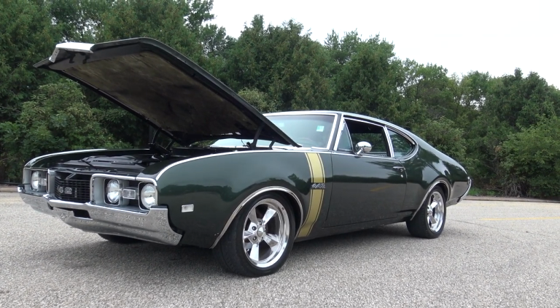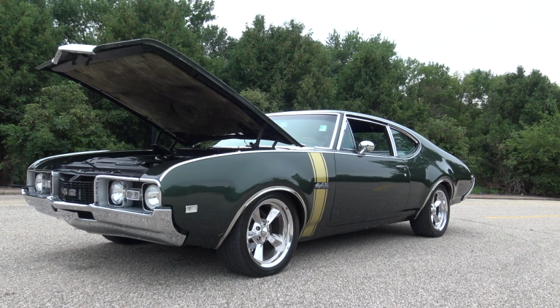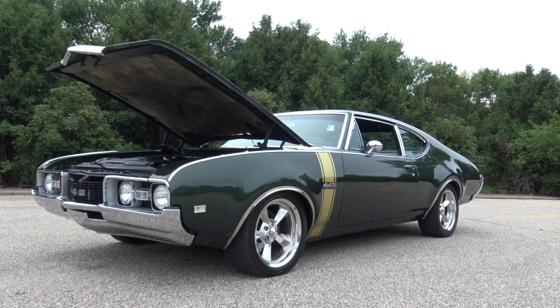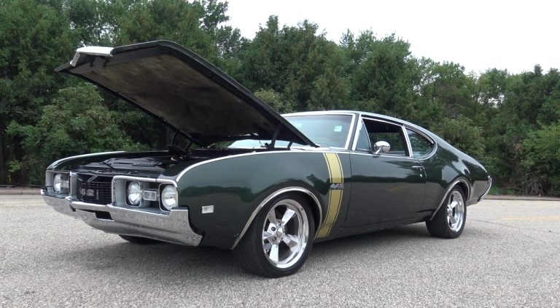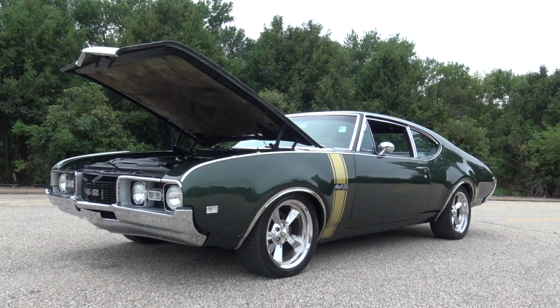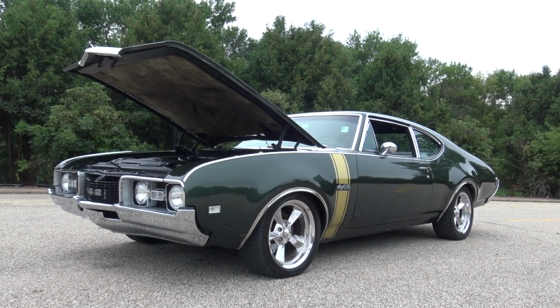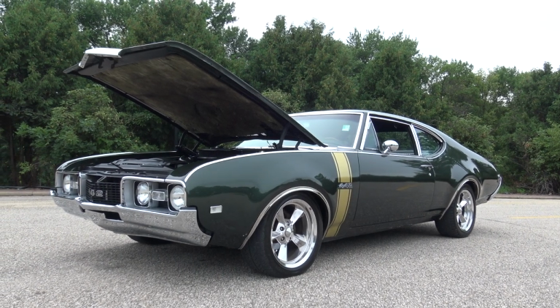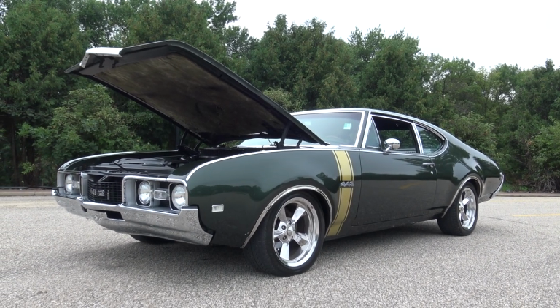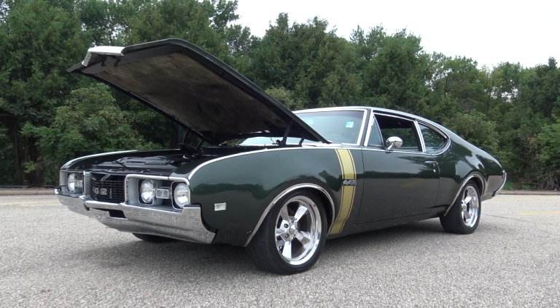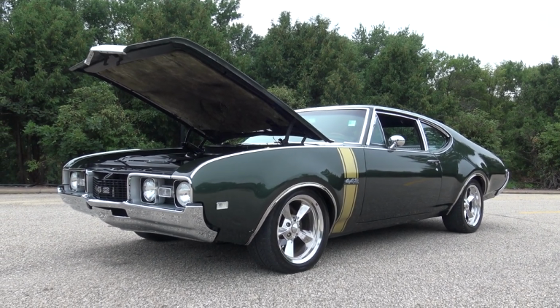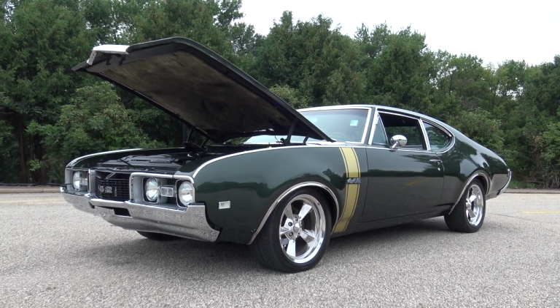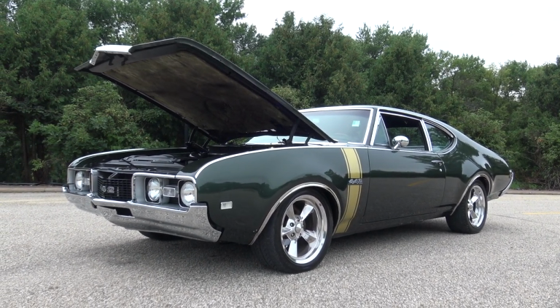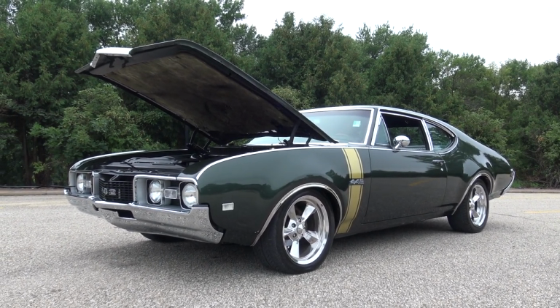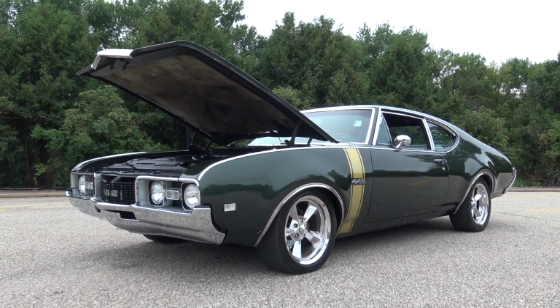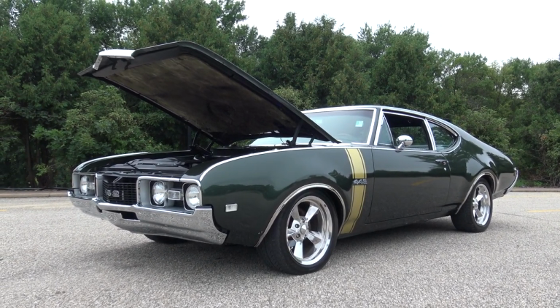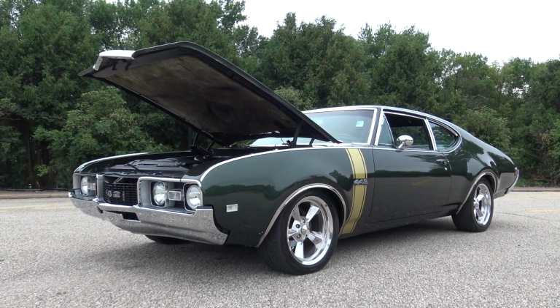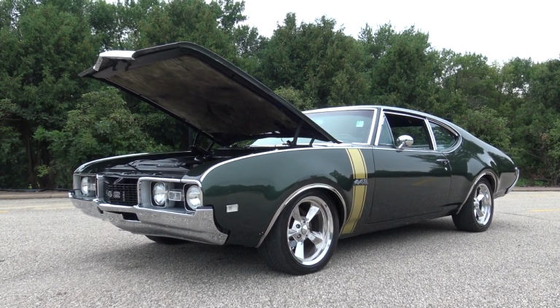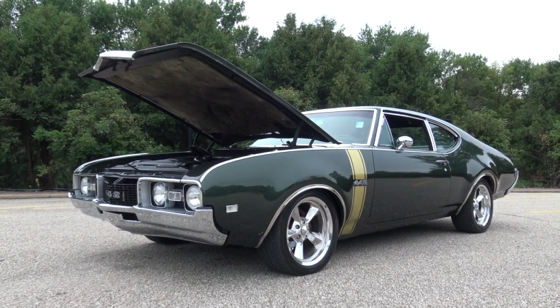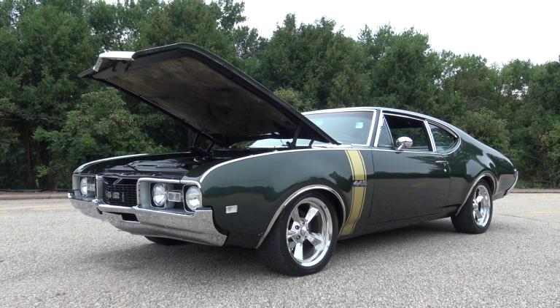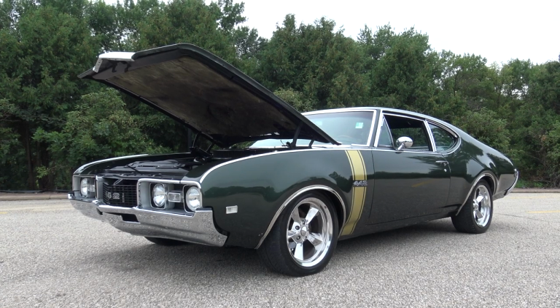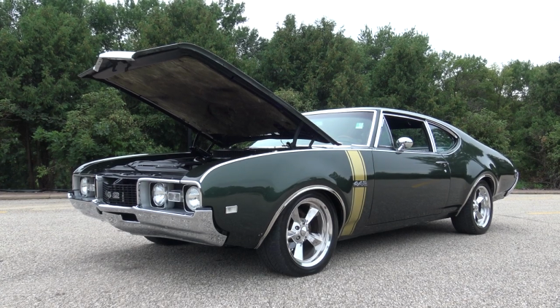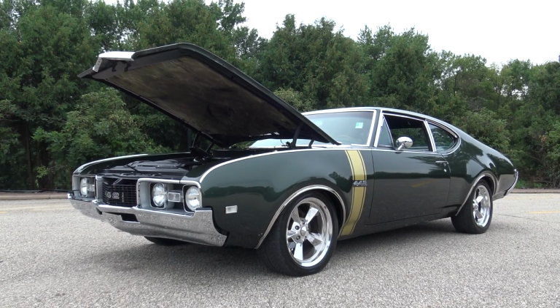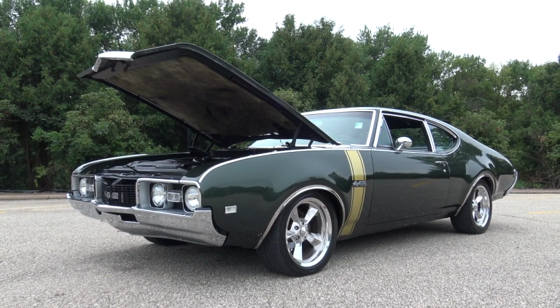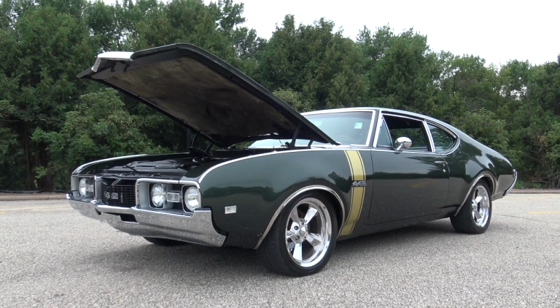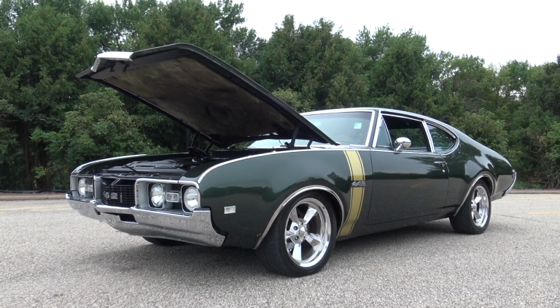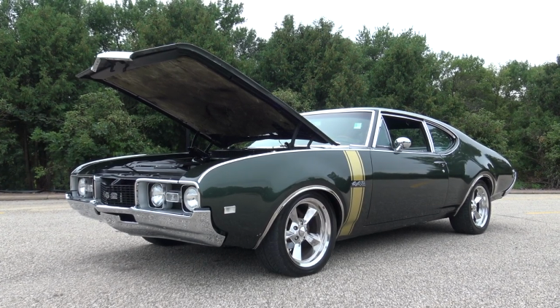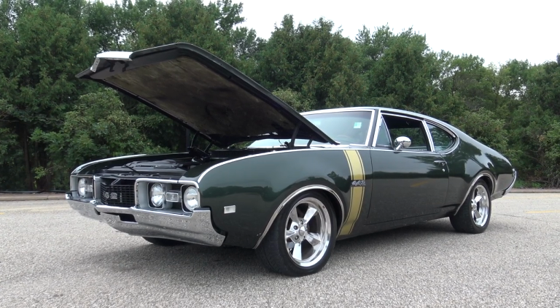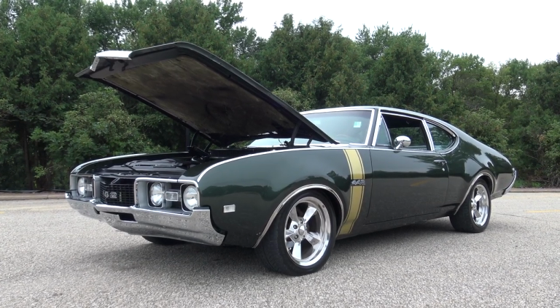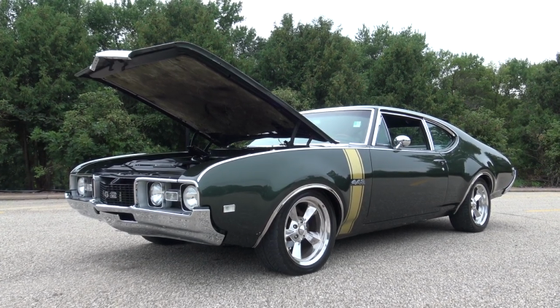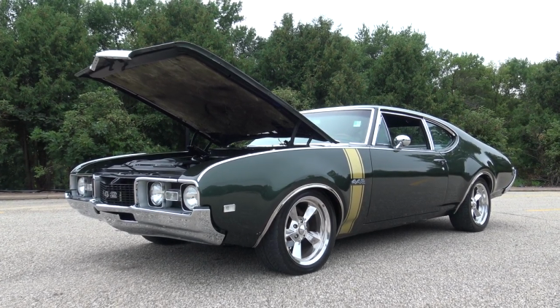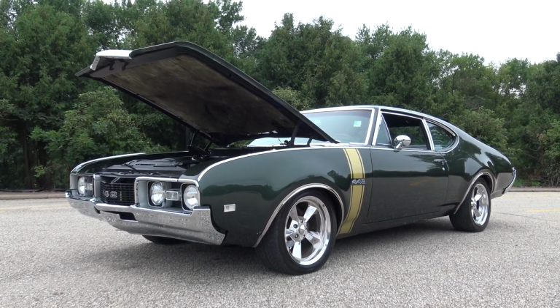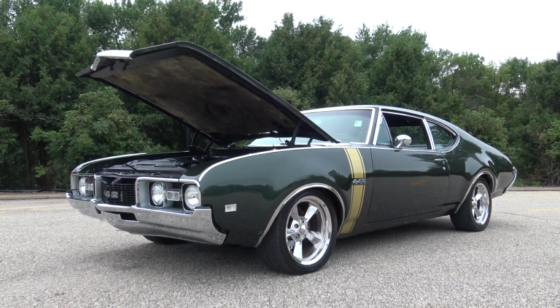Beautiful body, really nice solid undercarriage. If you go to our website, coyoteclassics.com, you're going to see just how solid this 1968 442 is.